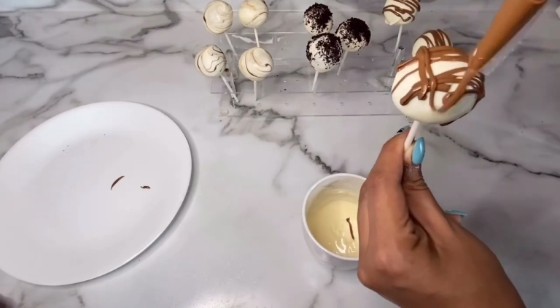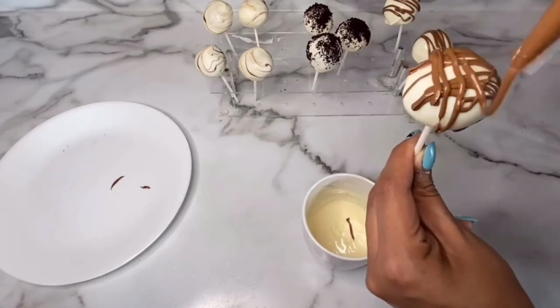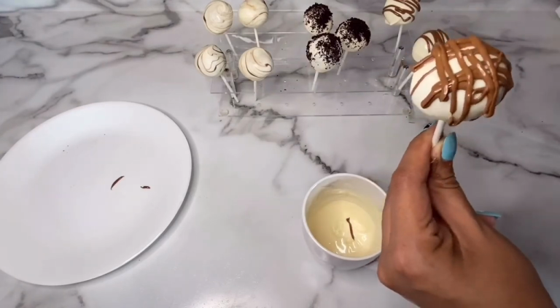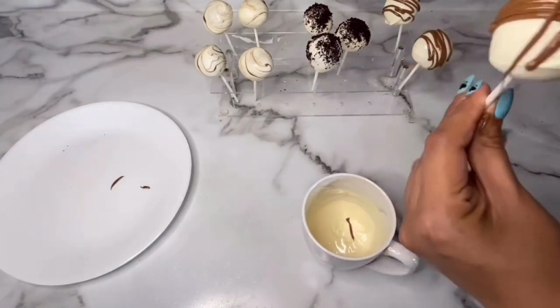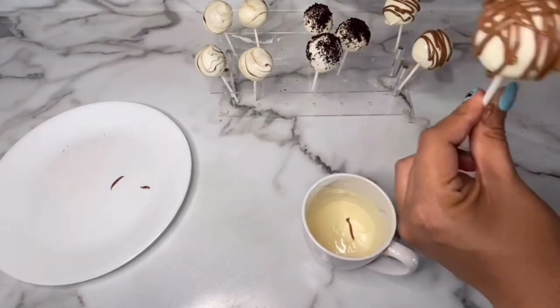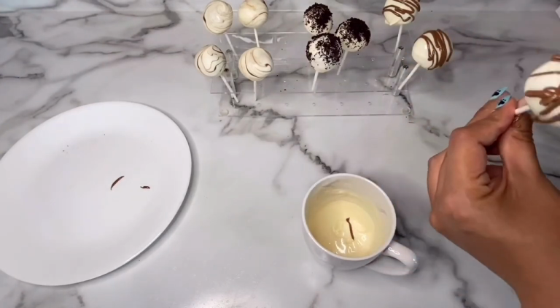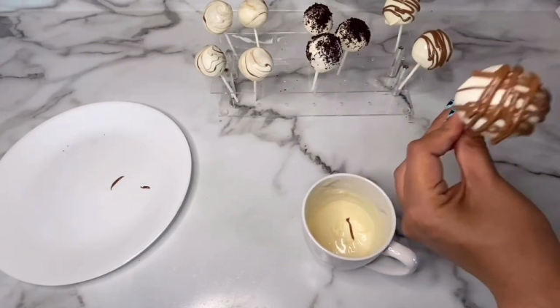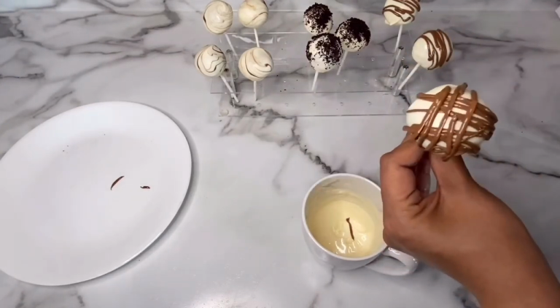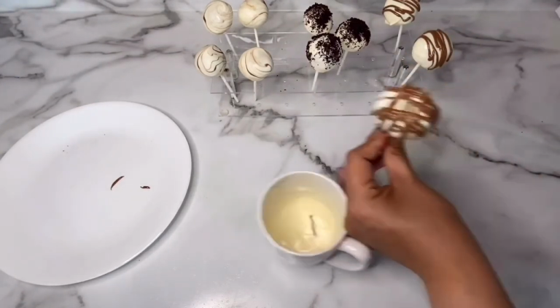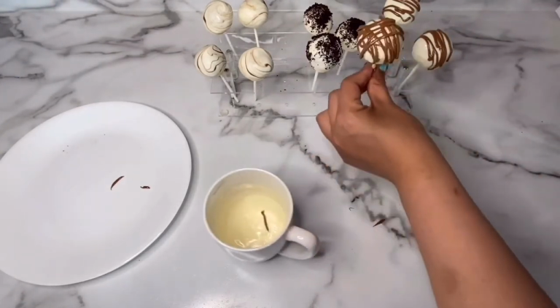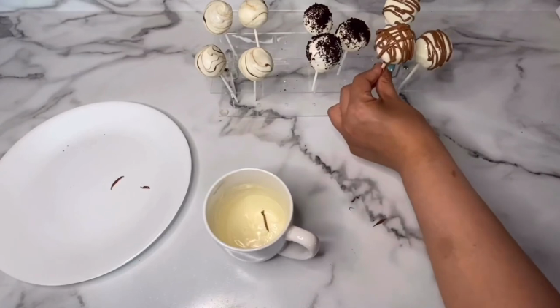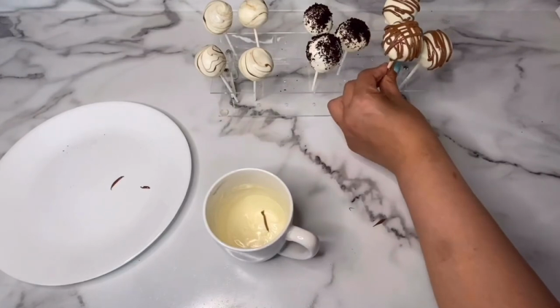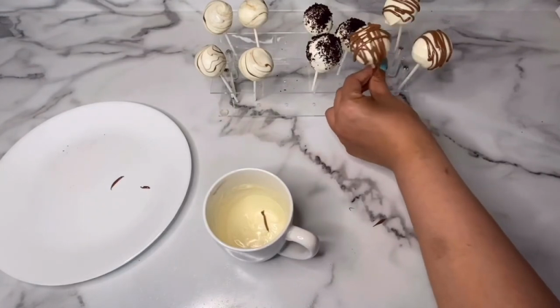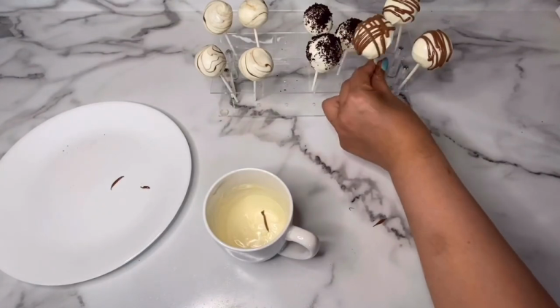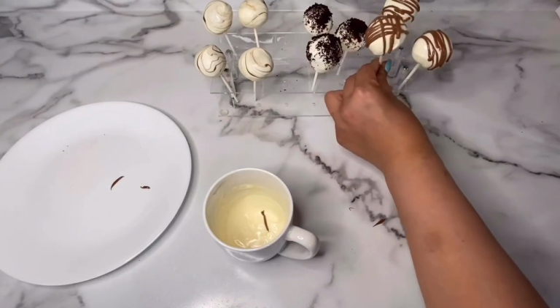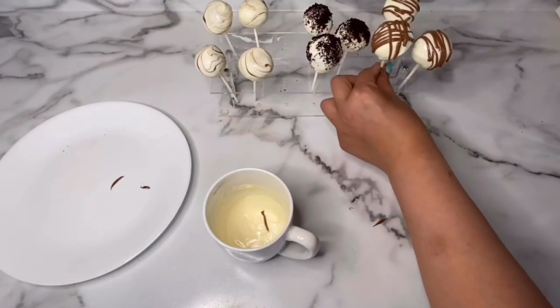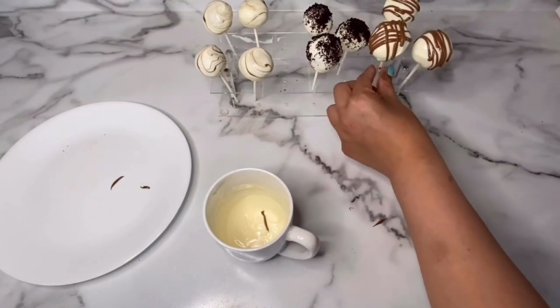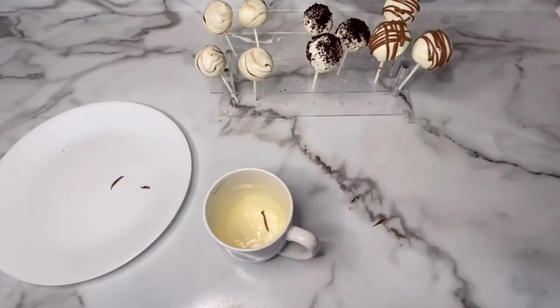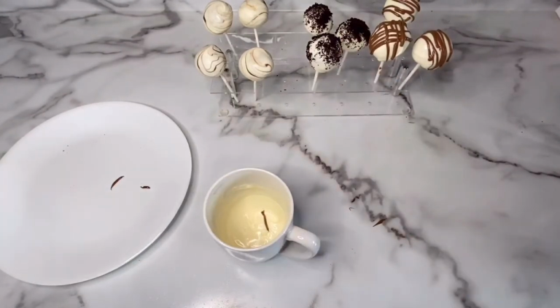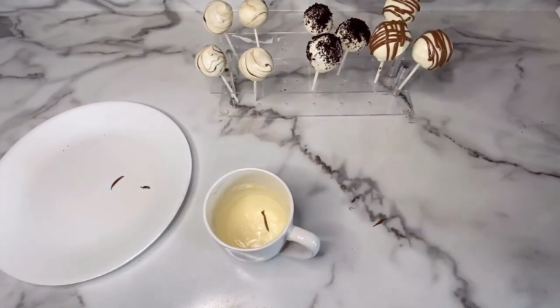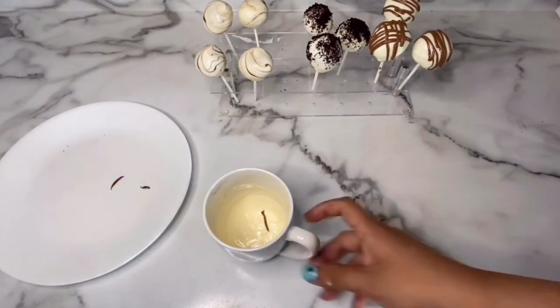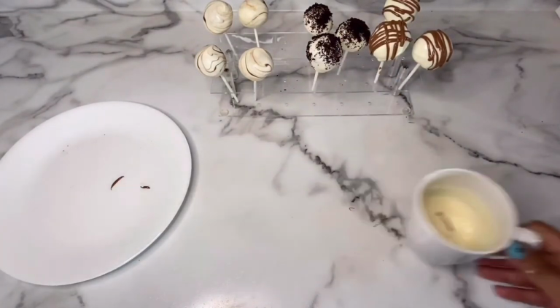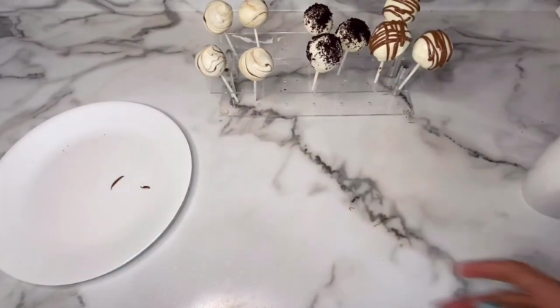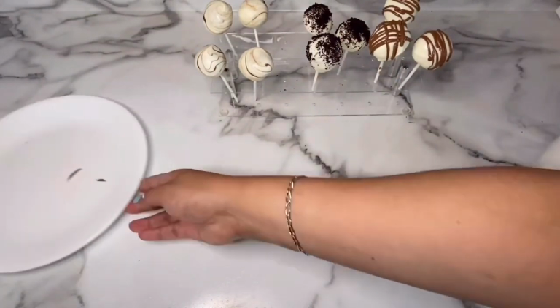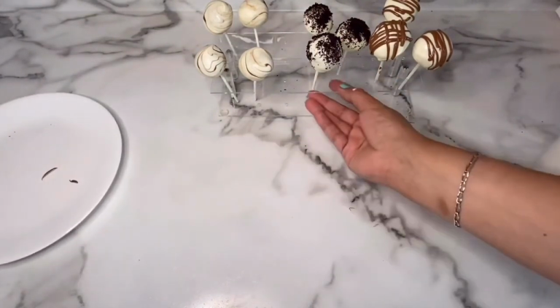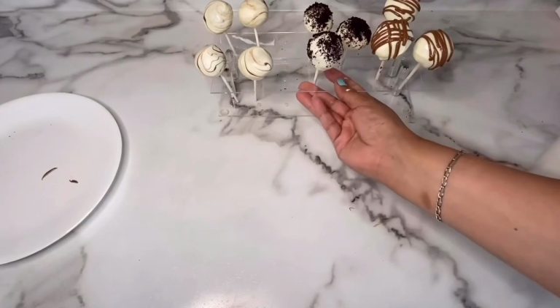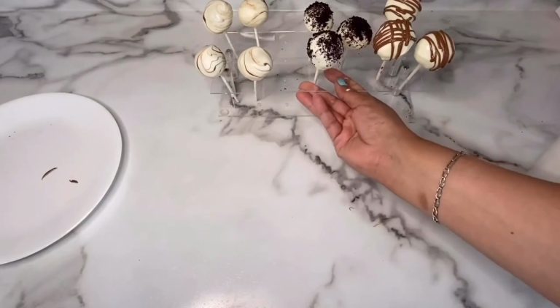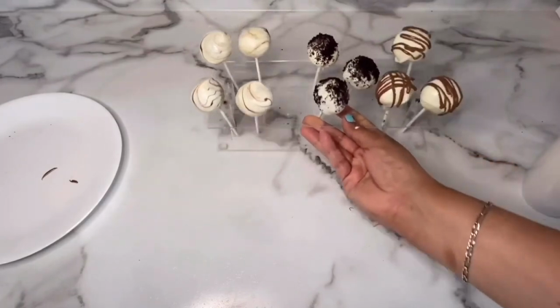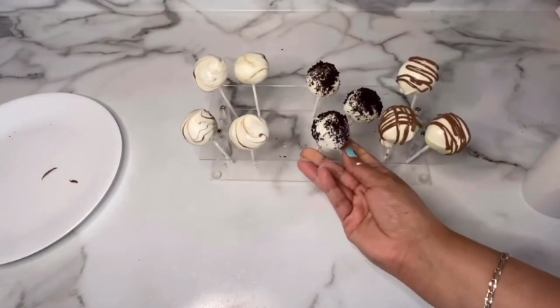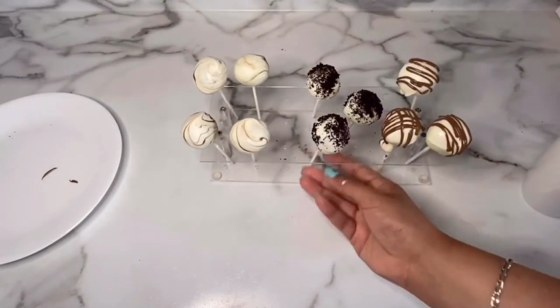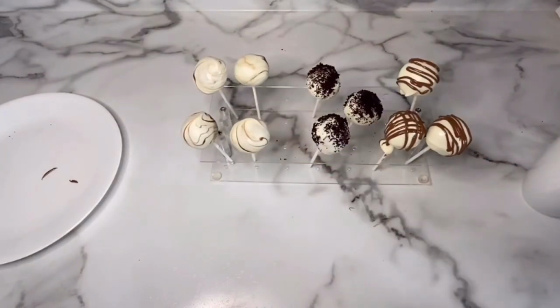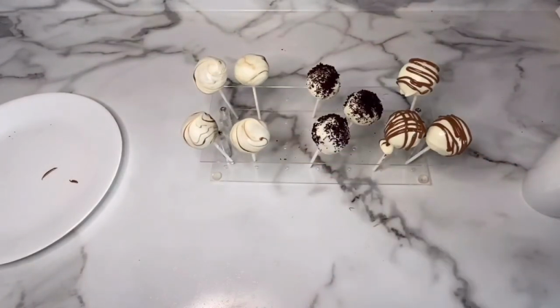For this last one, I decided to do drizzles going both ways like this. Thank you so much for watching today's video — I hope you guys give this delicious recipe a try.